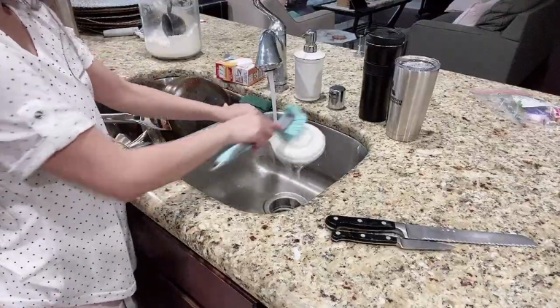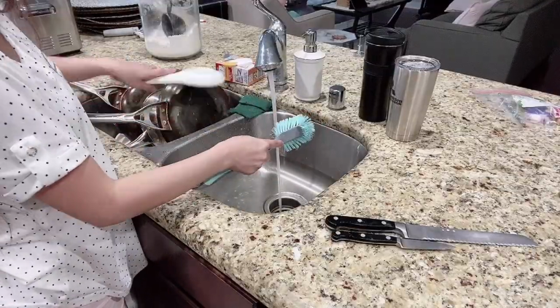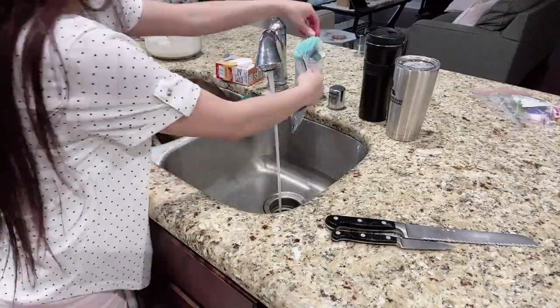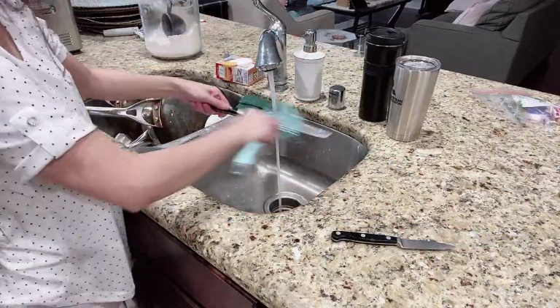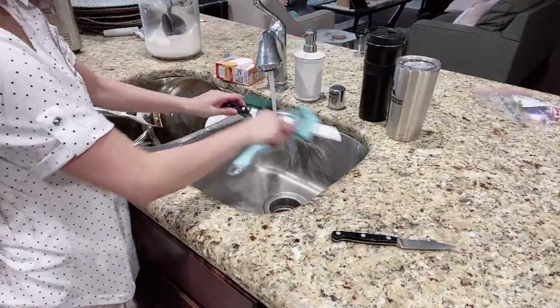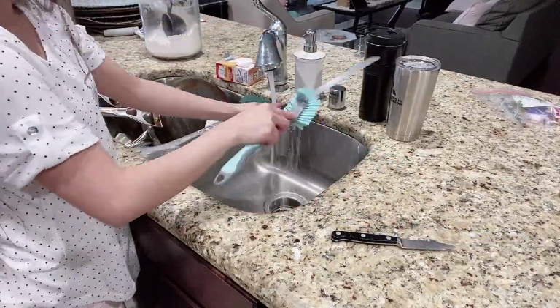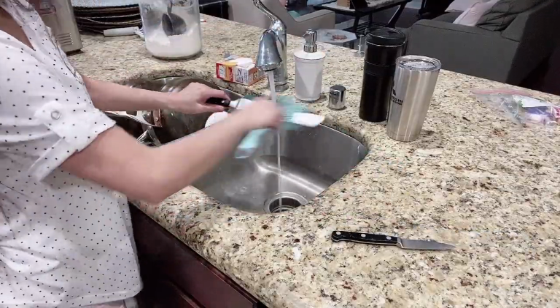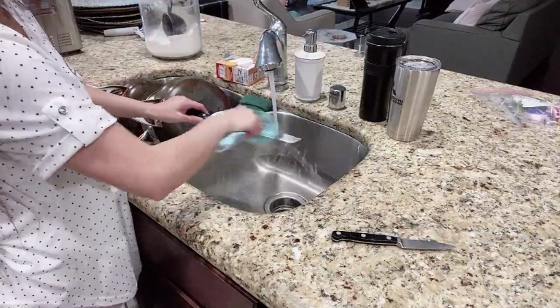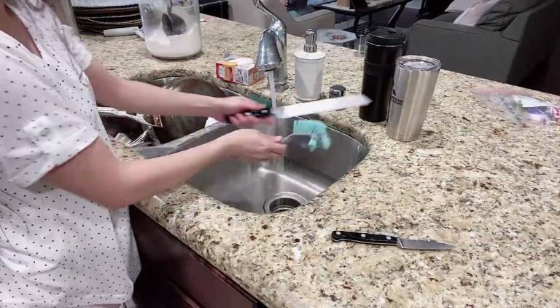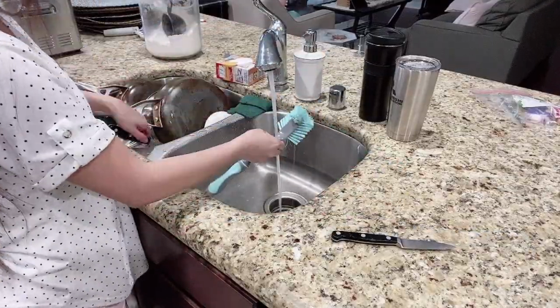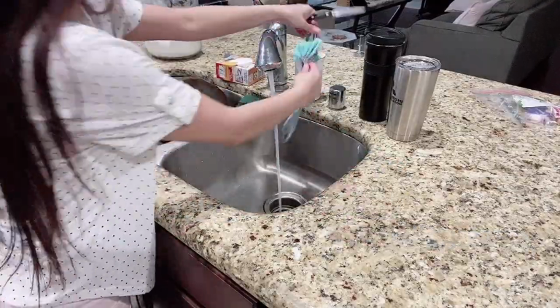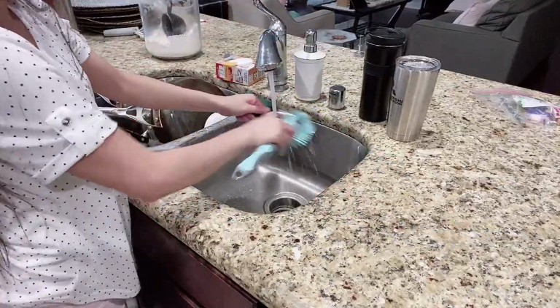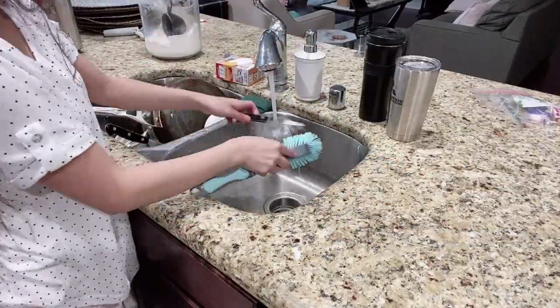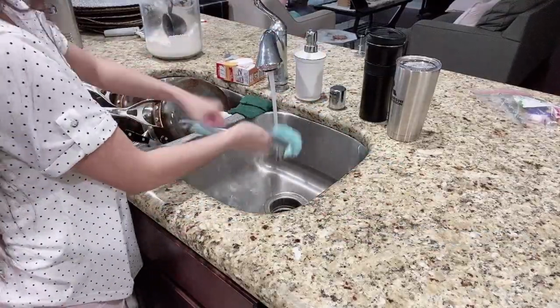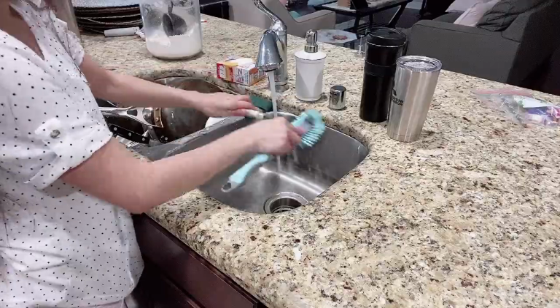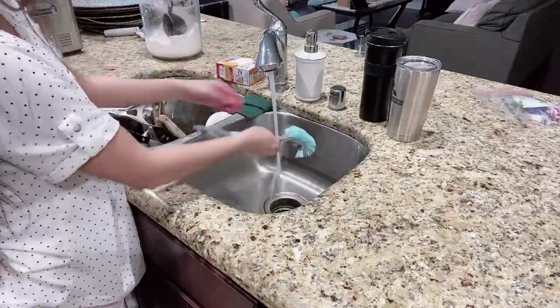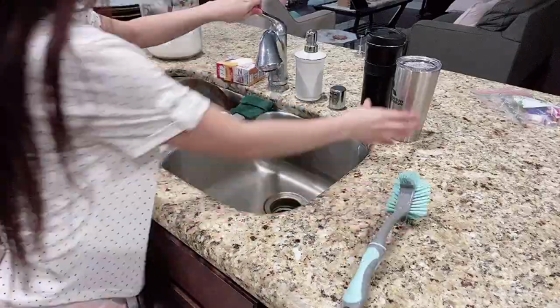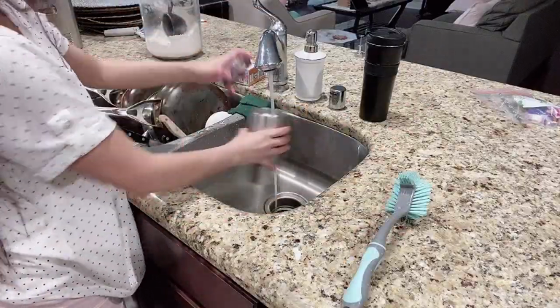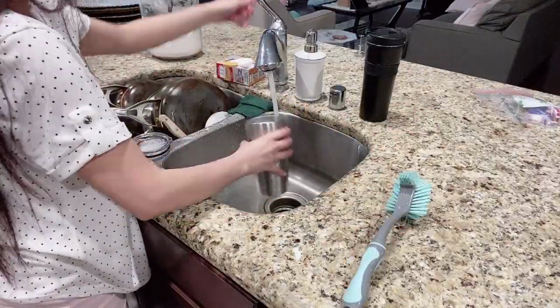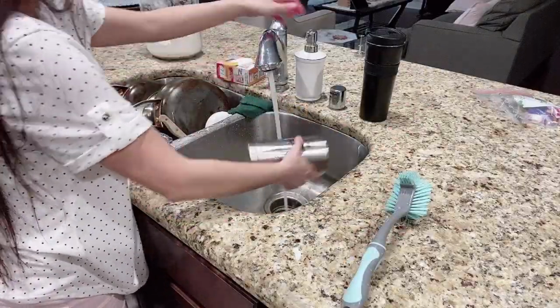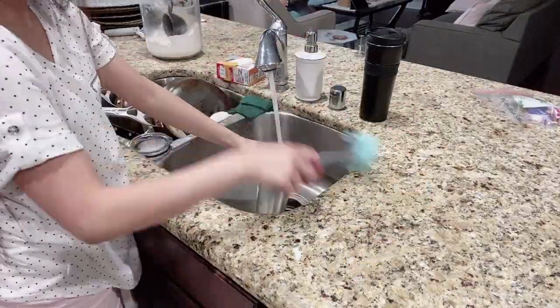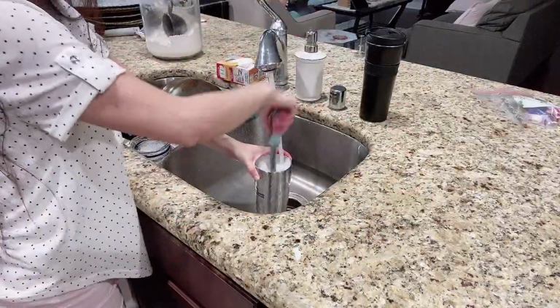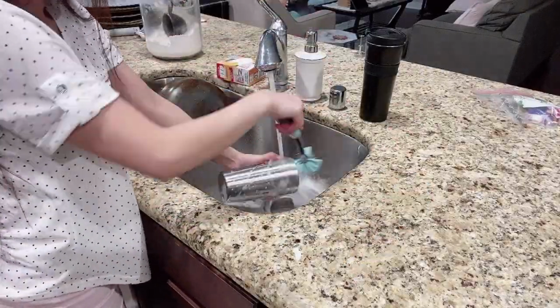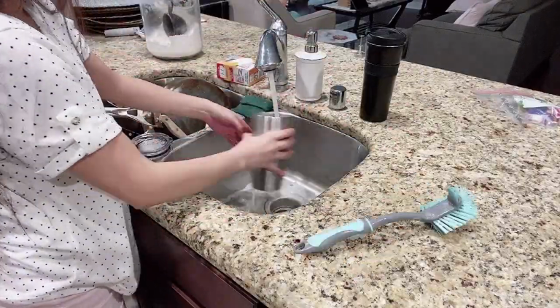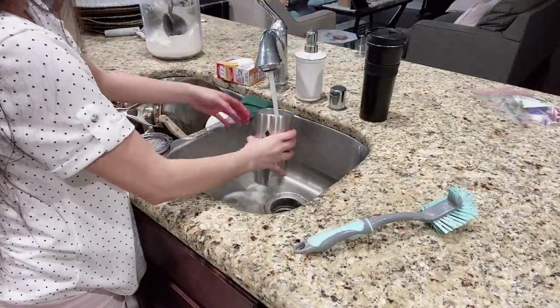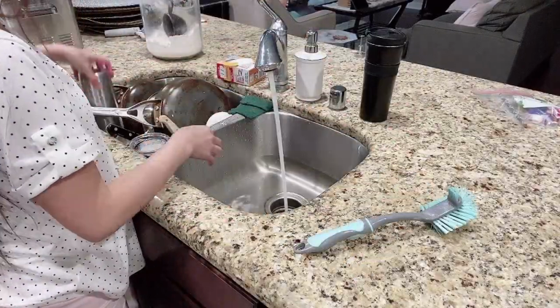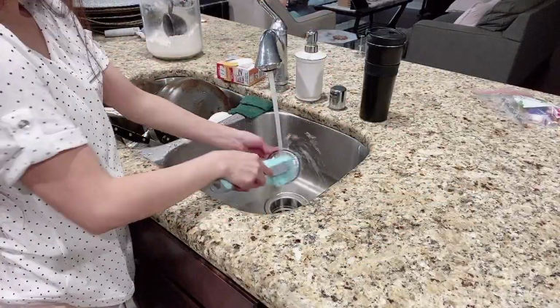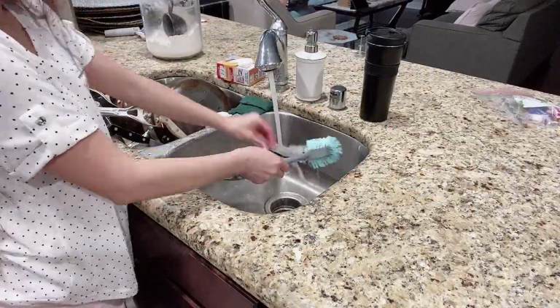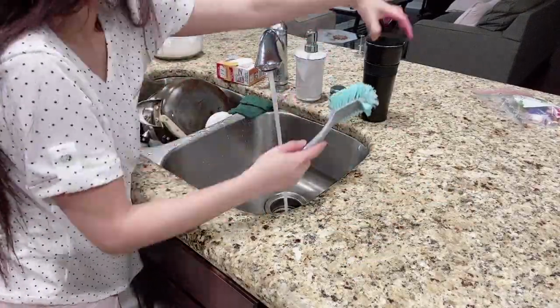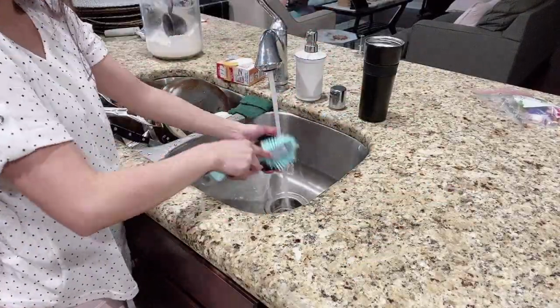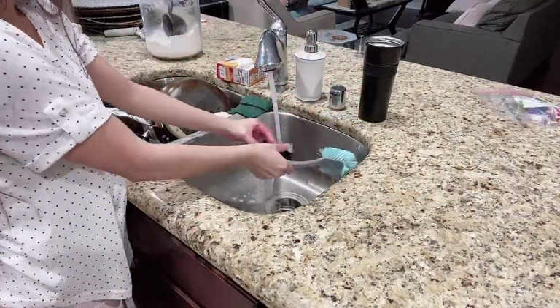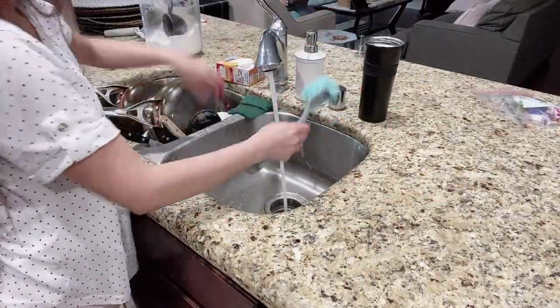Thank you so much for supporting my cleaning videos — you guys love watching them, so I am making more.